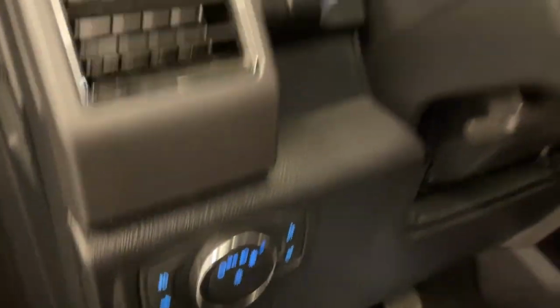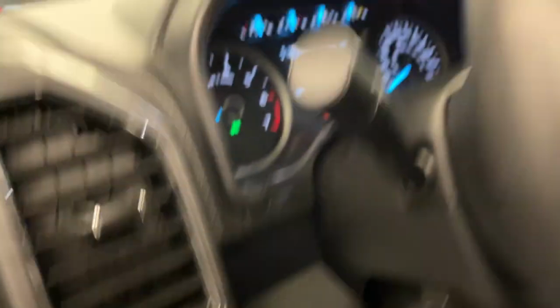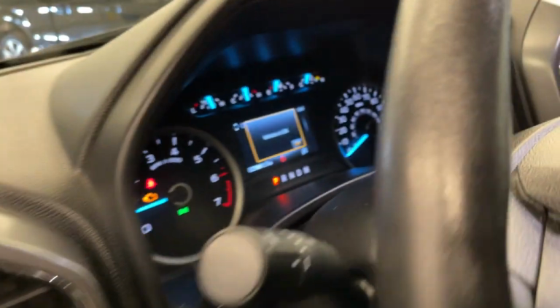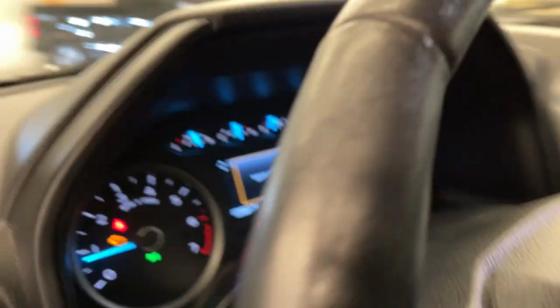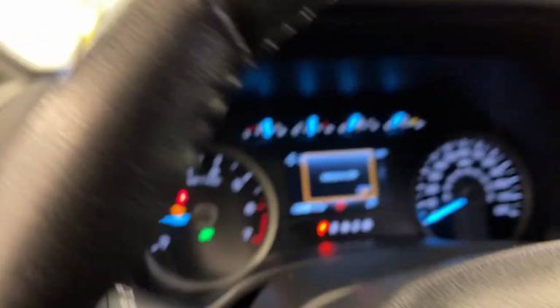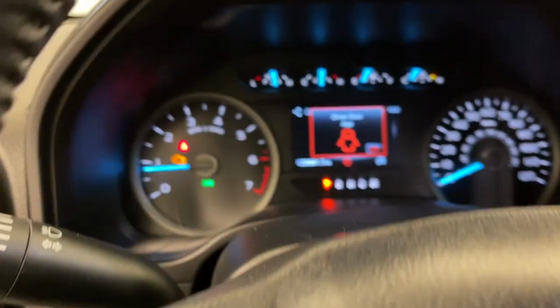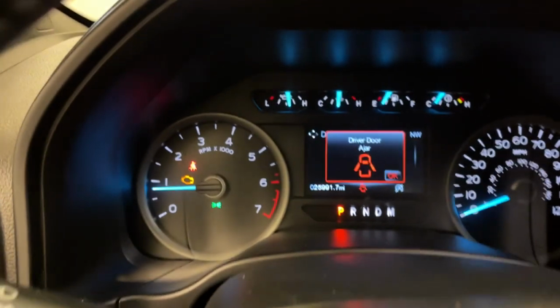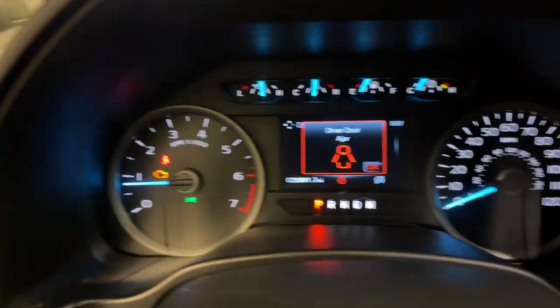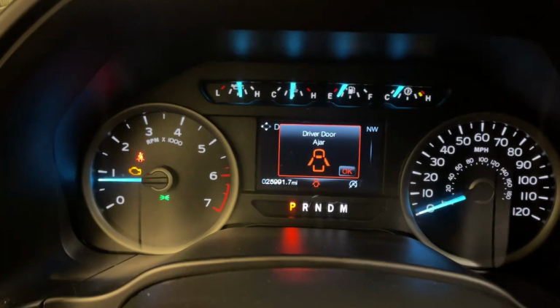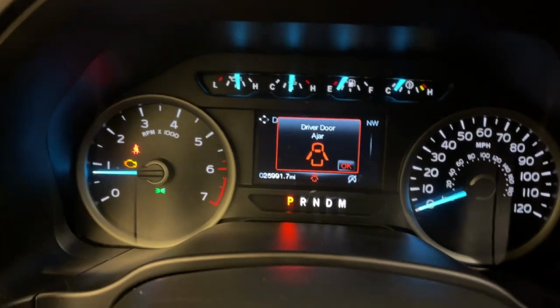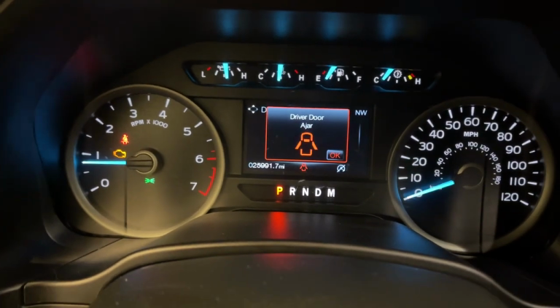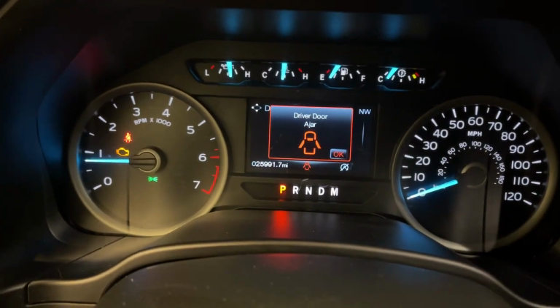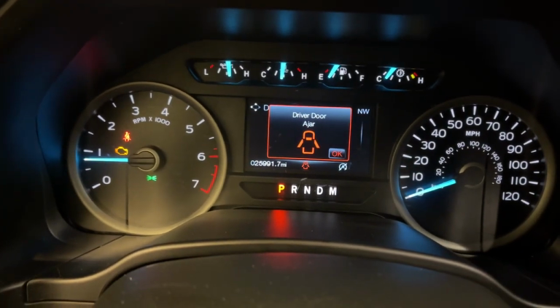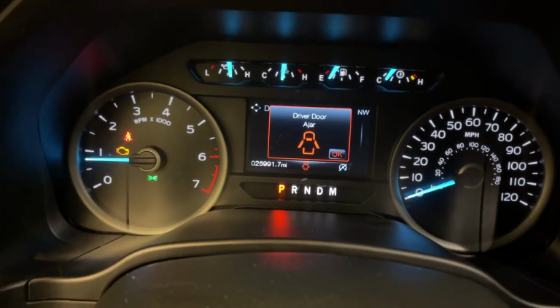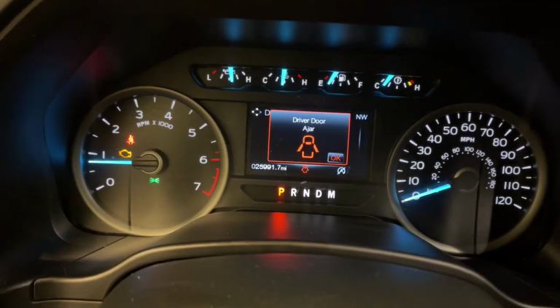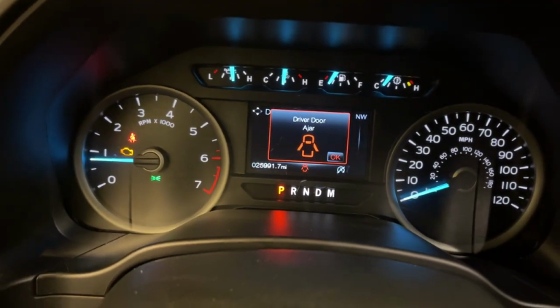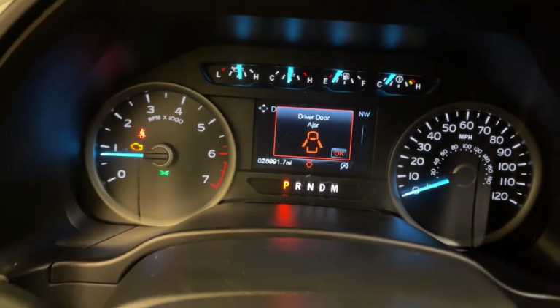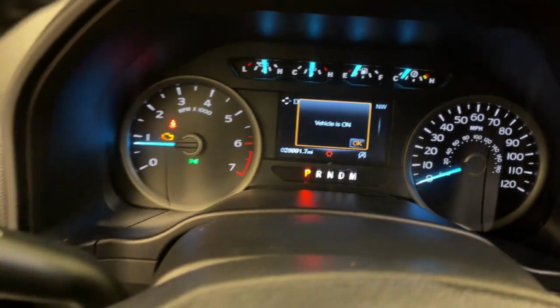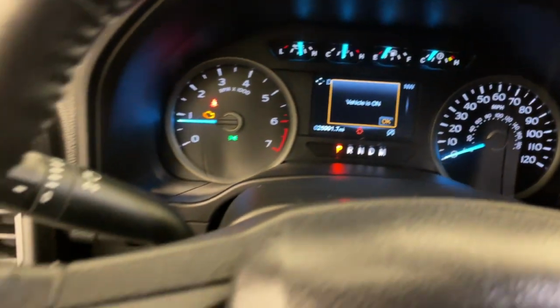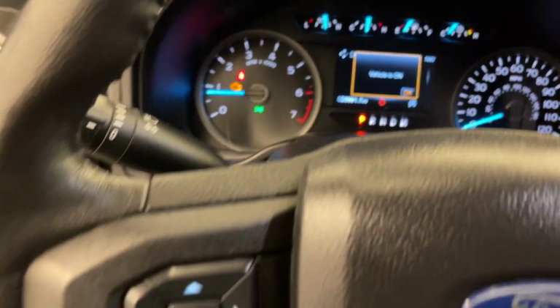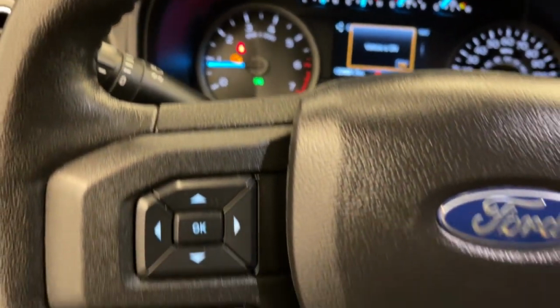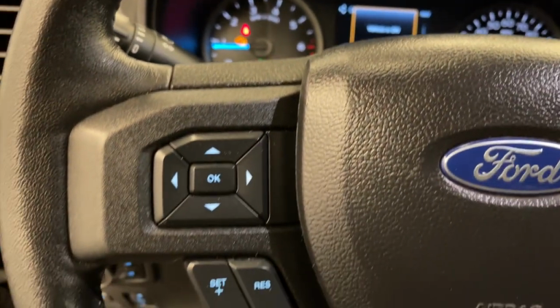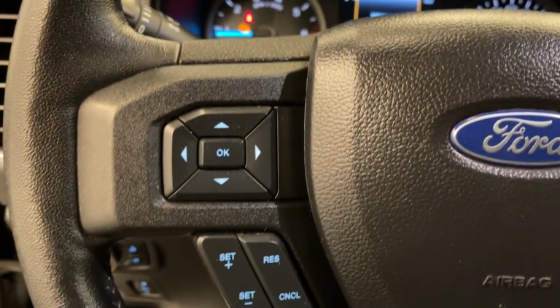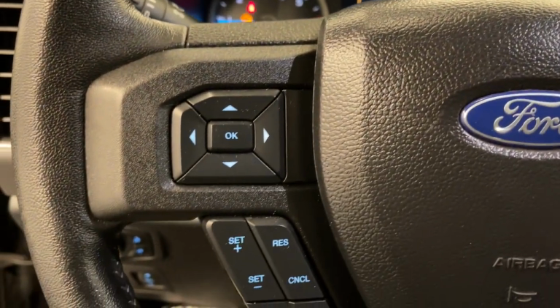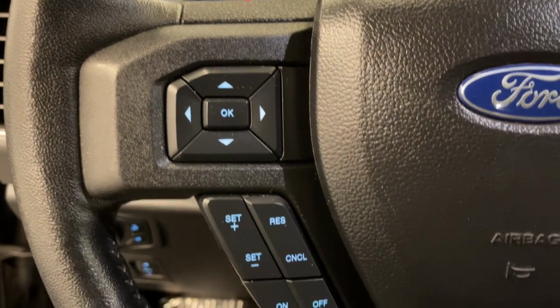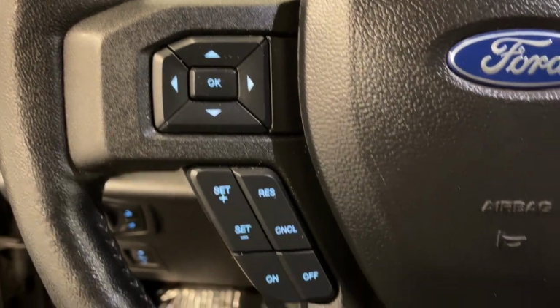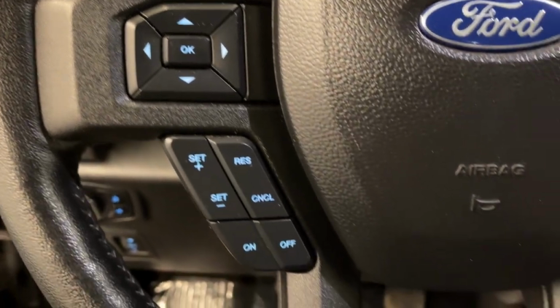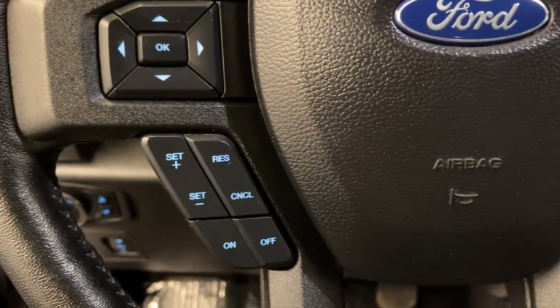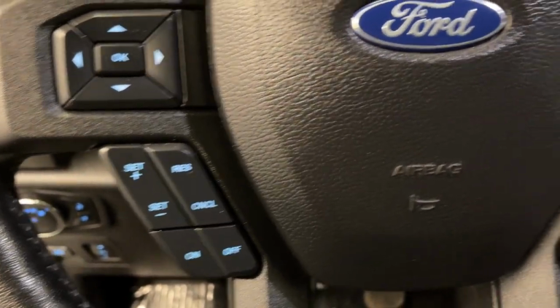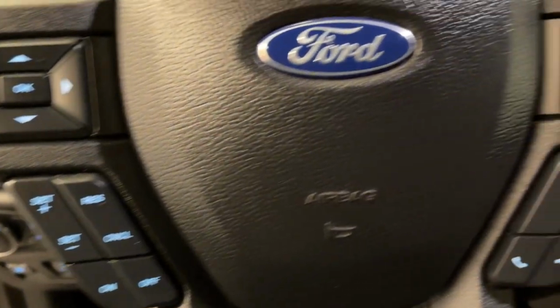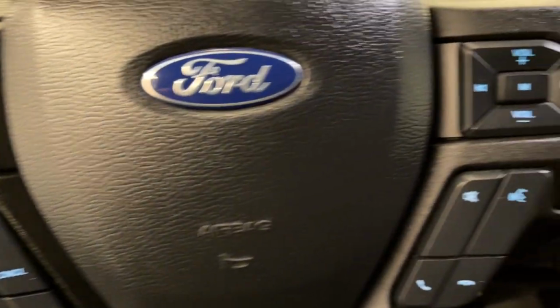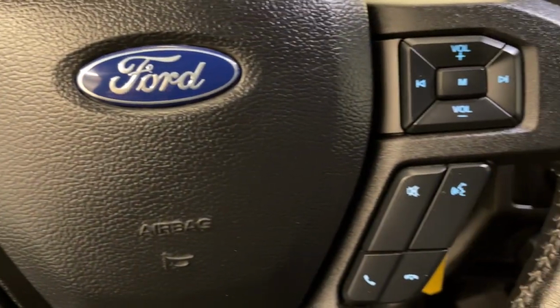The following are some of this vehicle's highlighted options: navigation system, electronic stability control, power windows, four-wheel disc brakes, power steering.